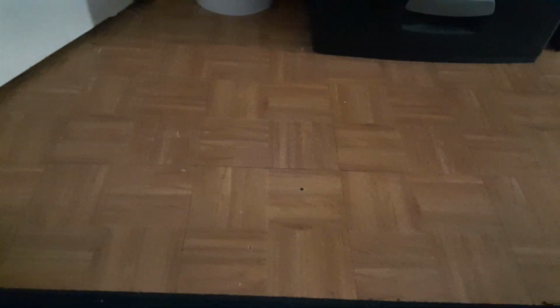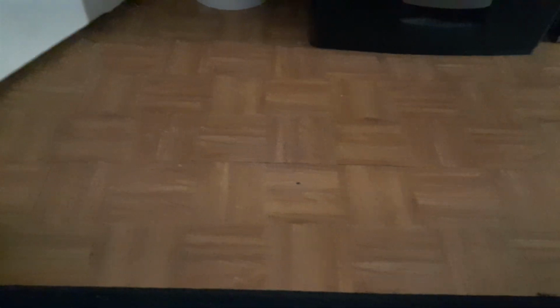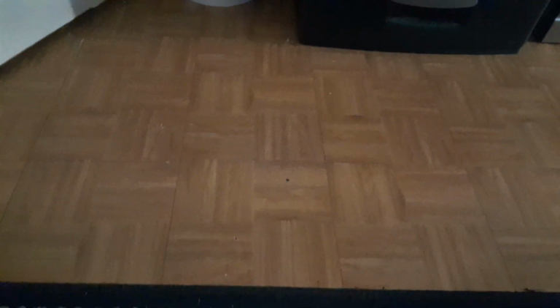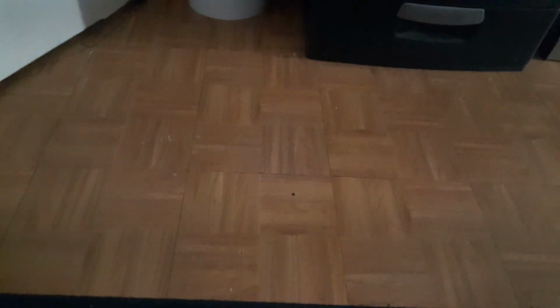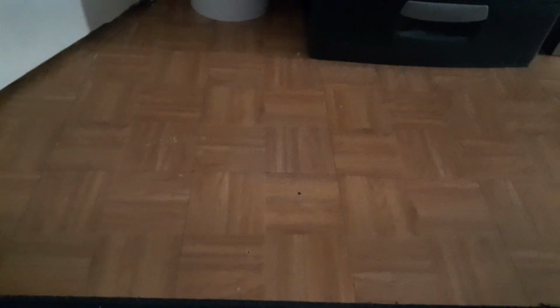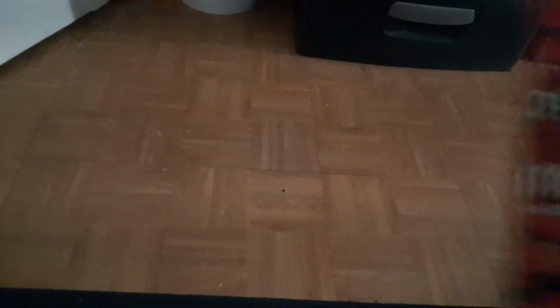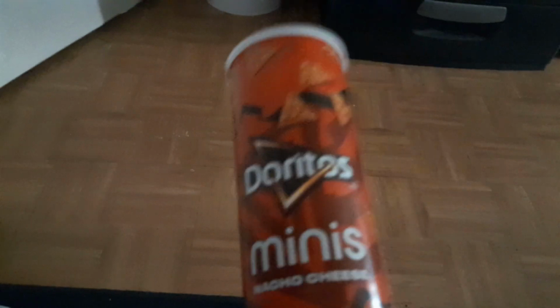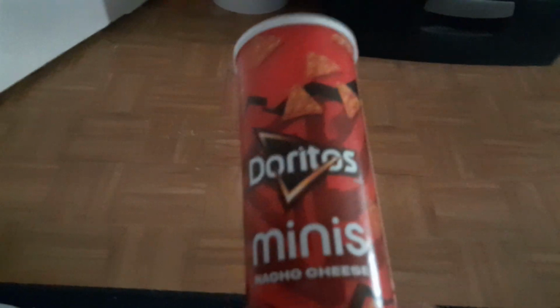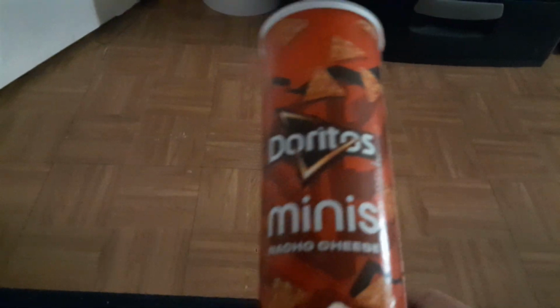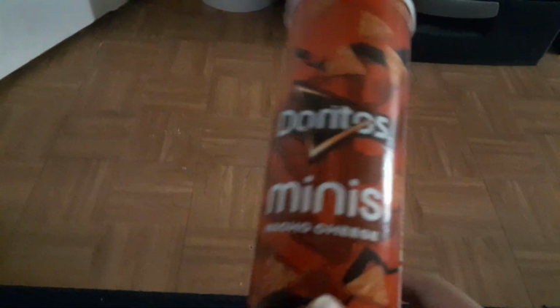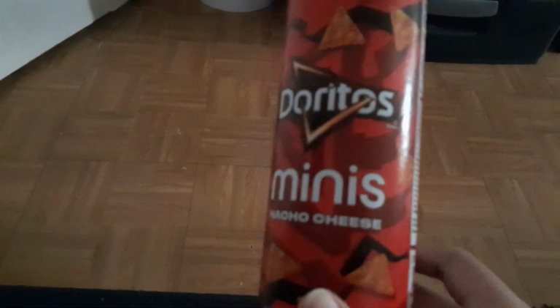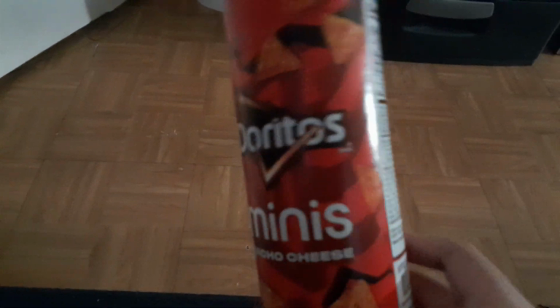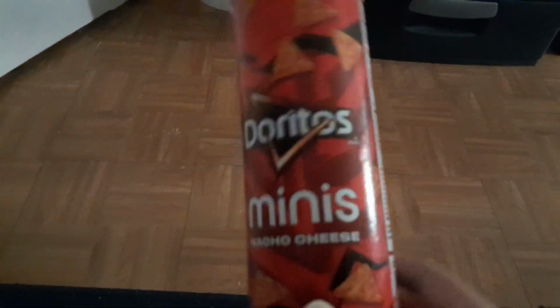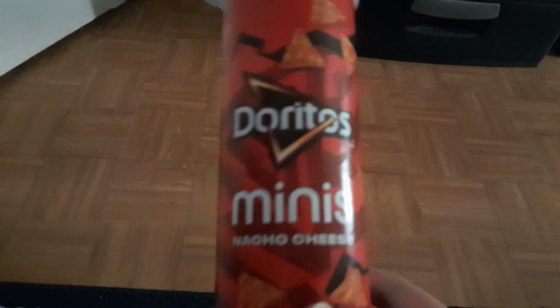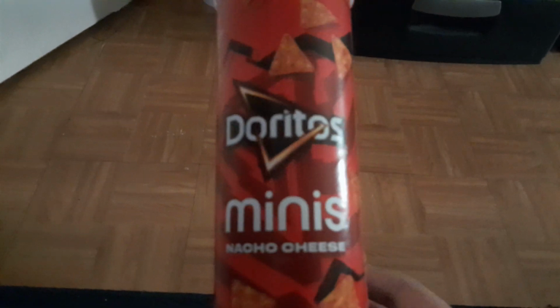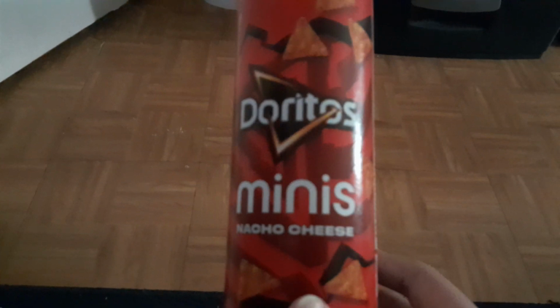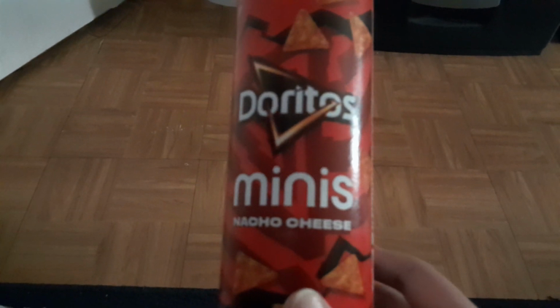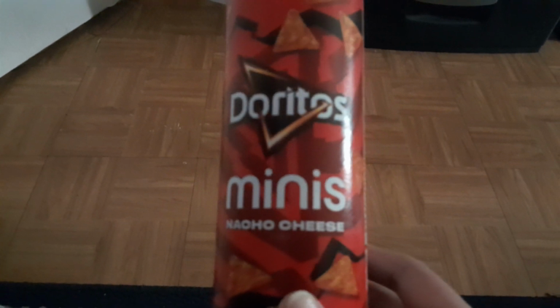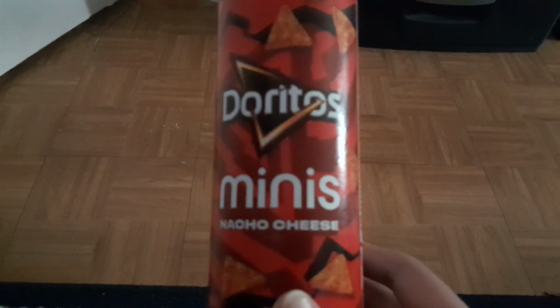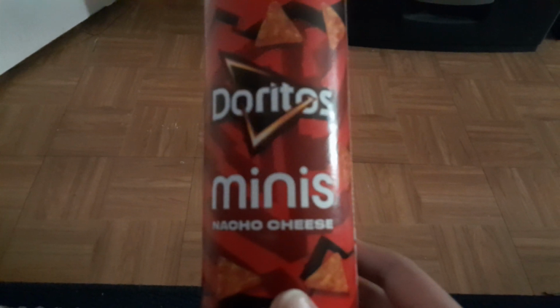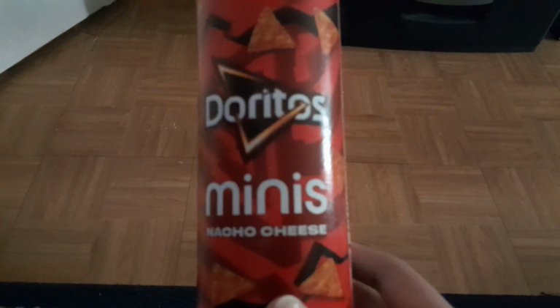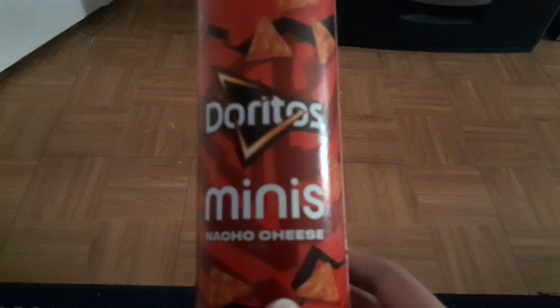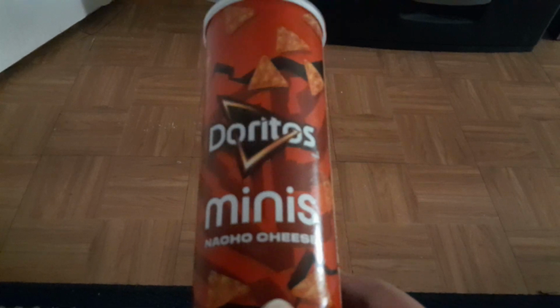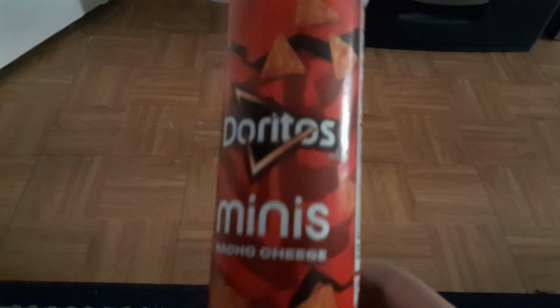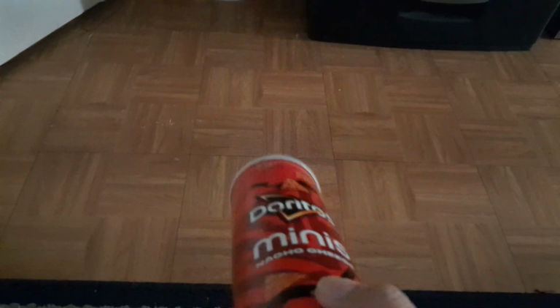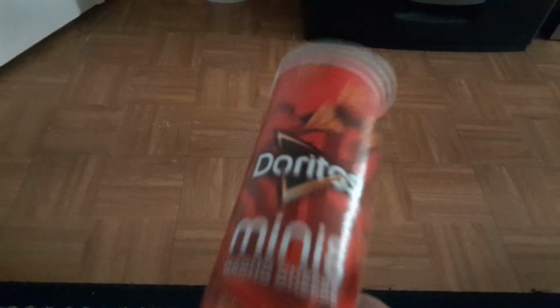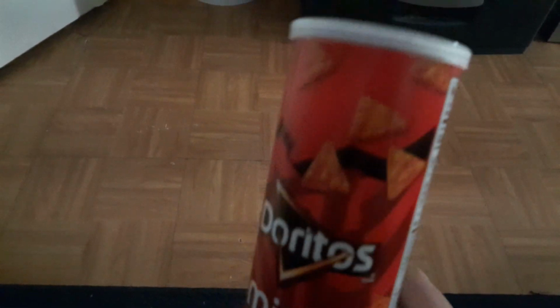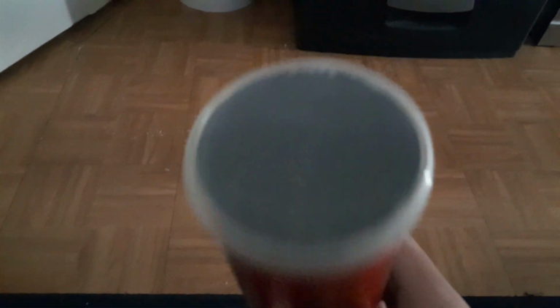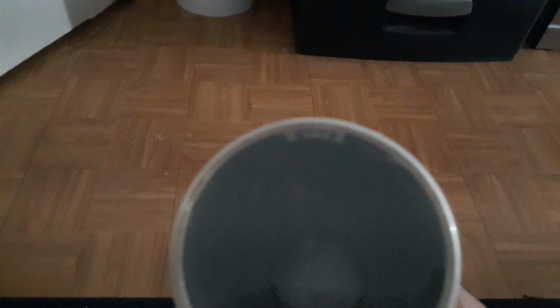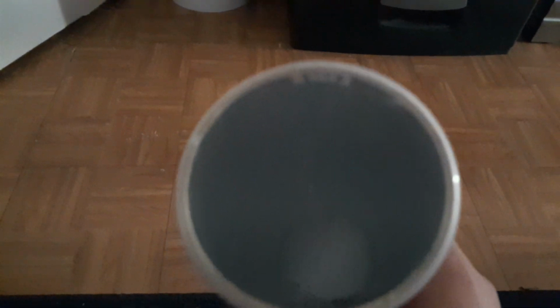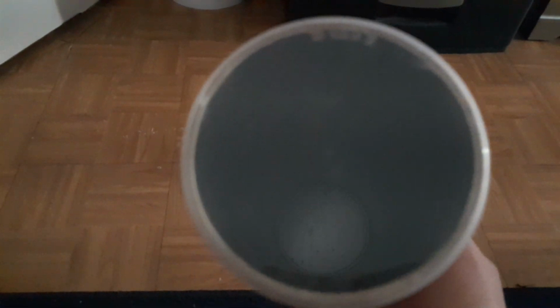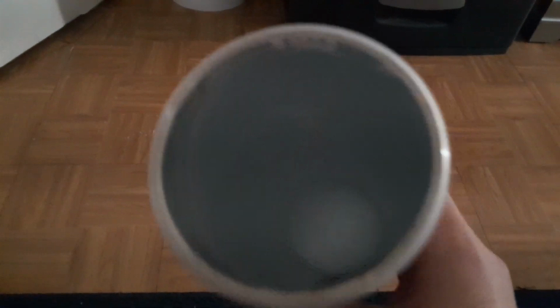I'm going to show you guys the empty Doritos Mini Nacho Cheese. It's all empty because I ate all of them.